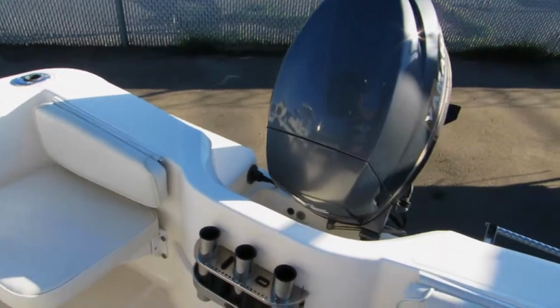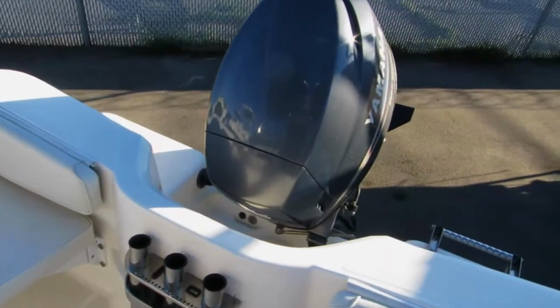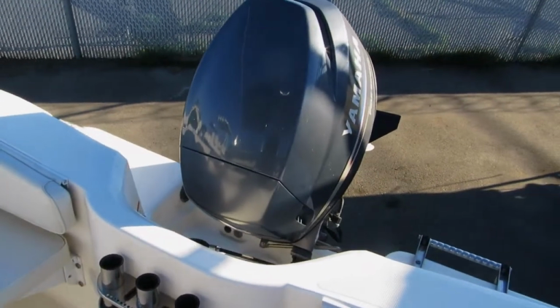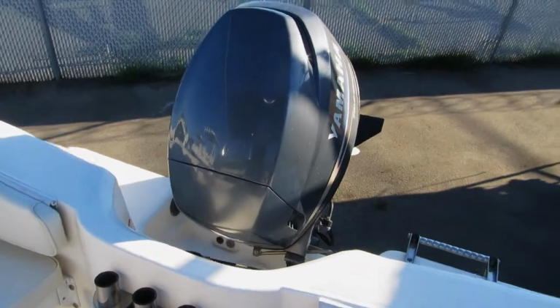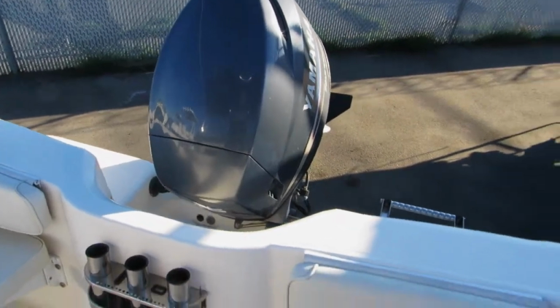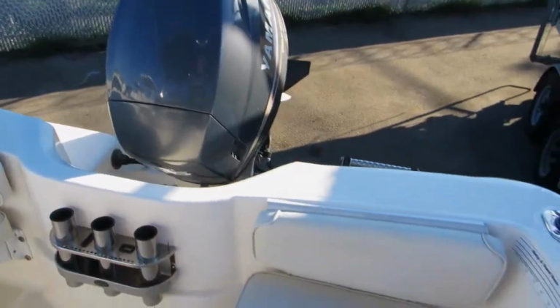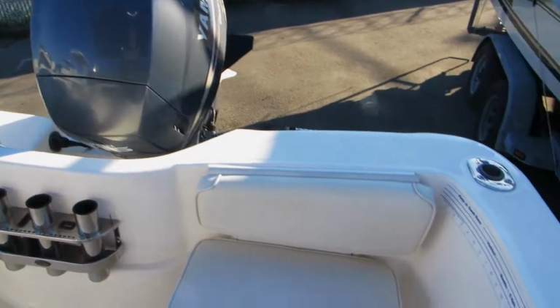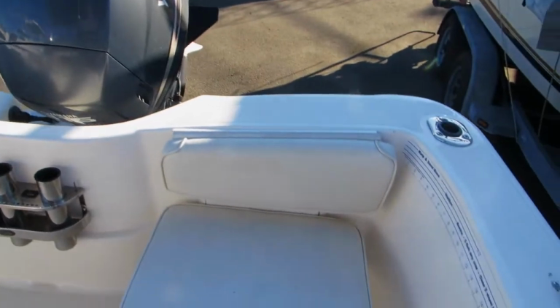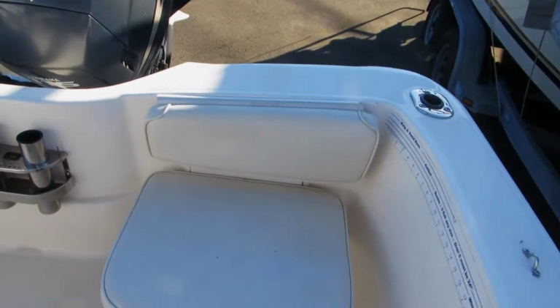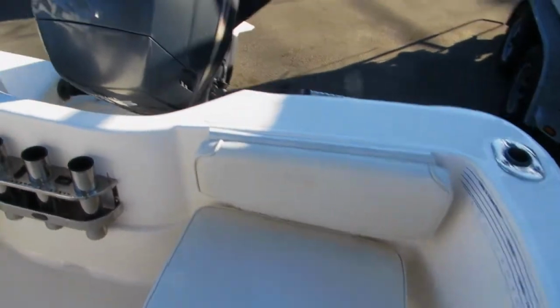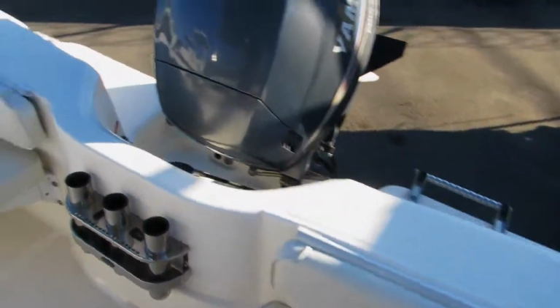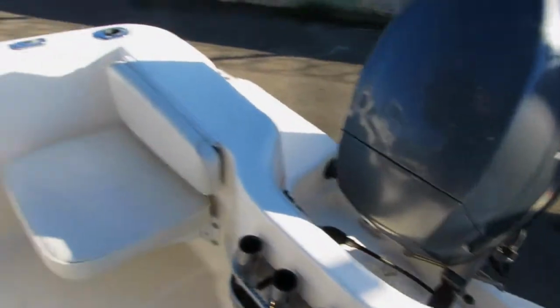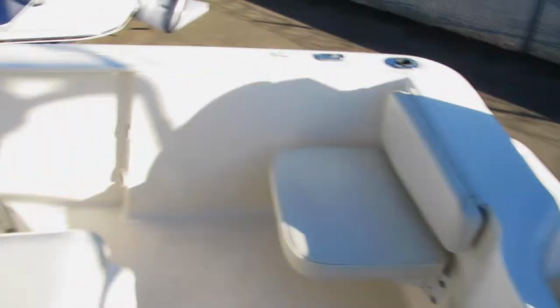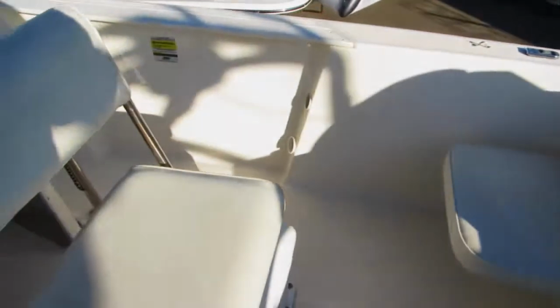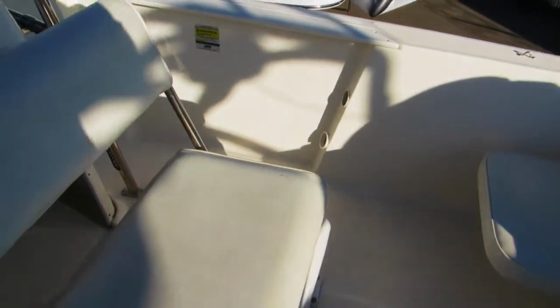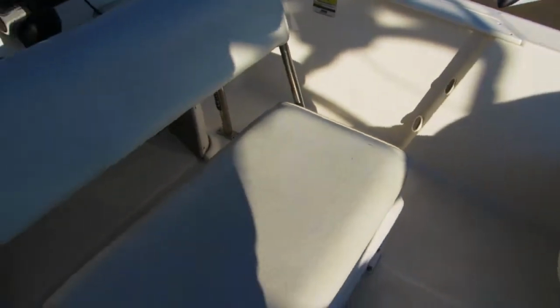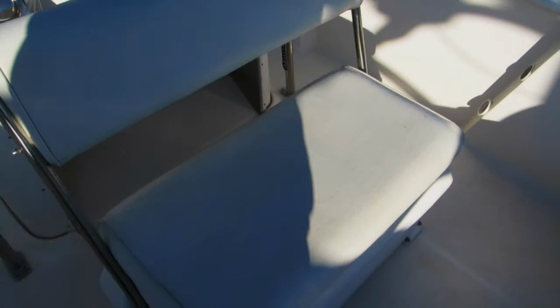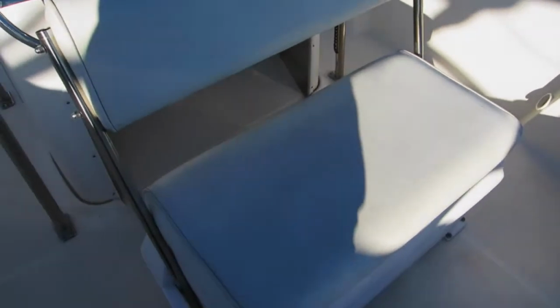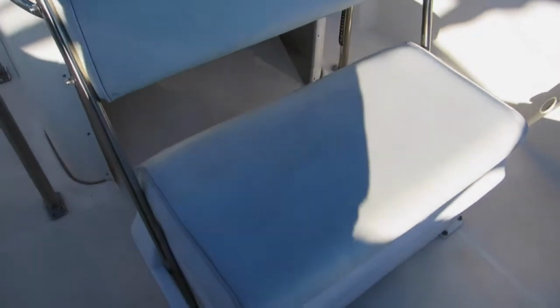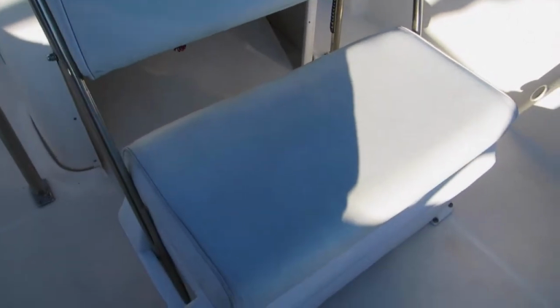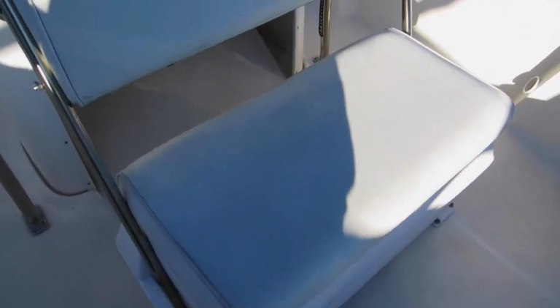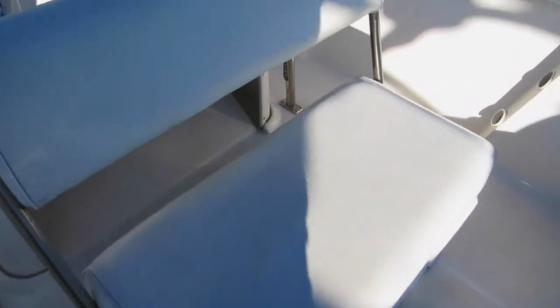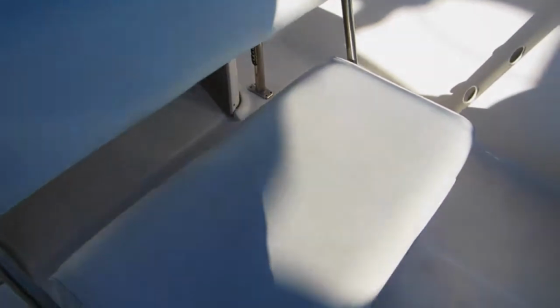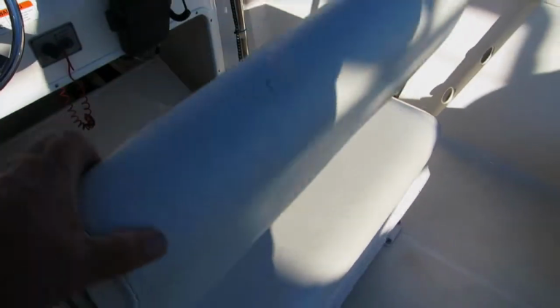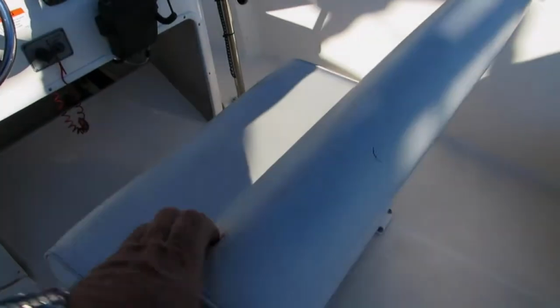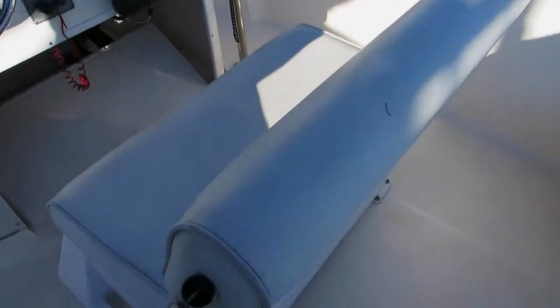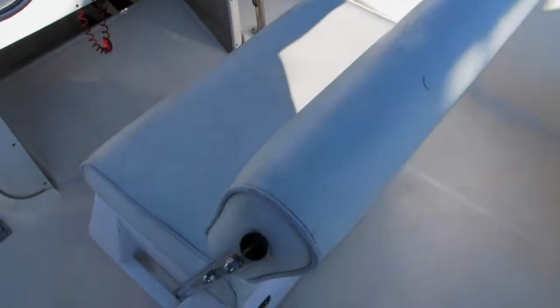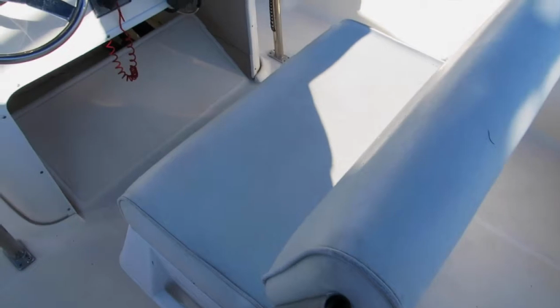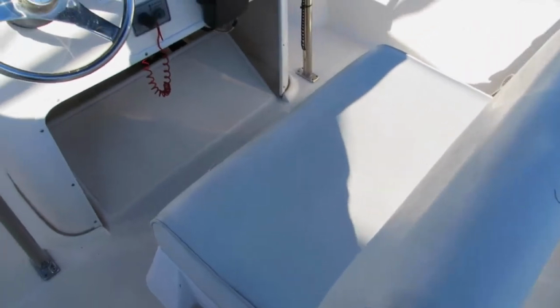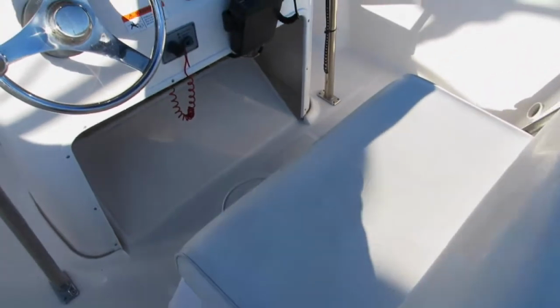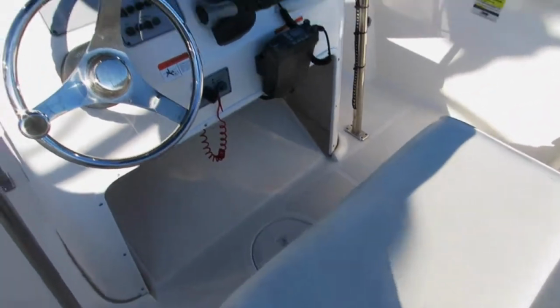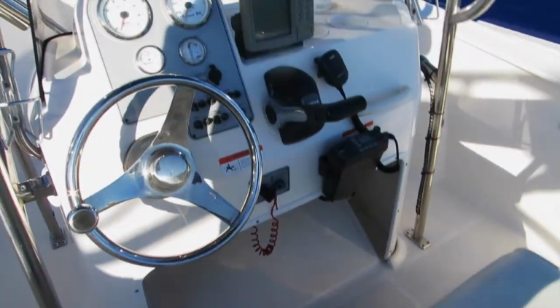Fuel-injected four-stroke Yamaha outboard. It's got the flip-flop seat with the ice chest down below, so you can flip that back and forth whether you're trolling or heading forward.